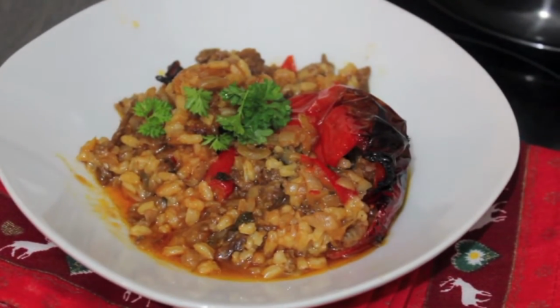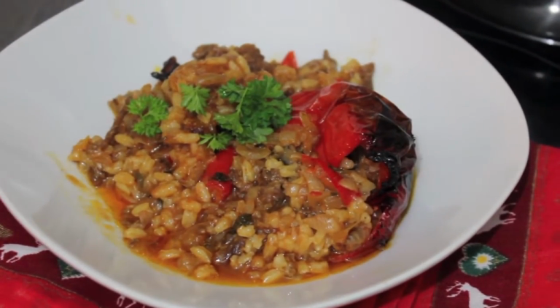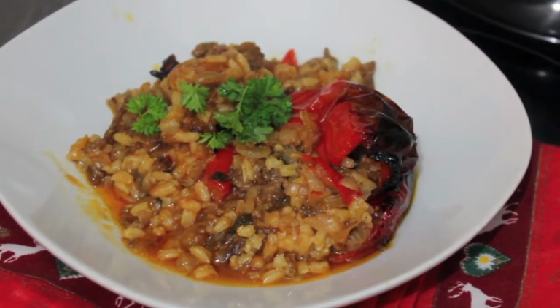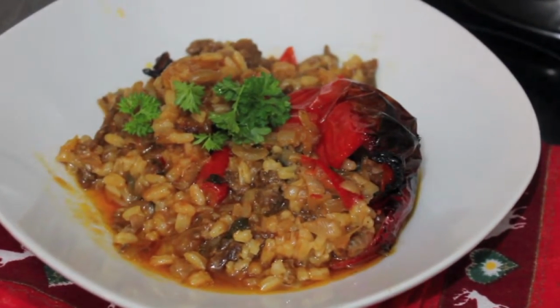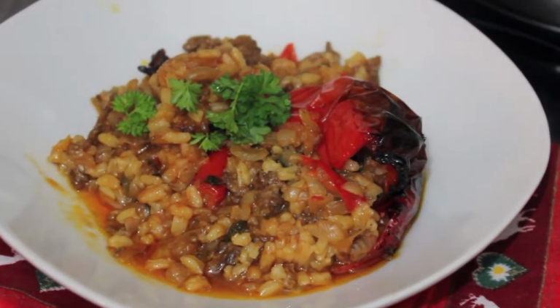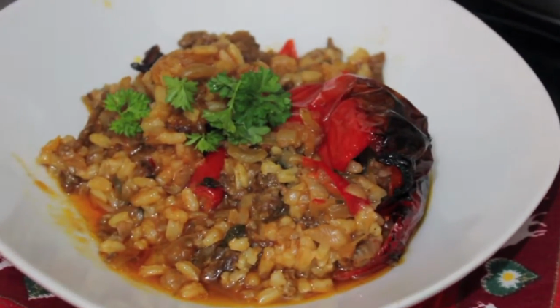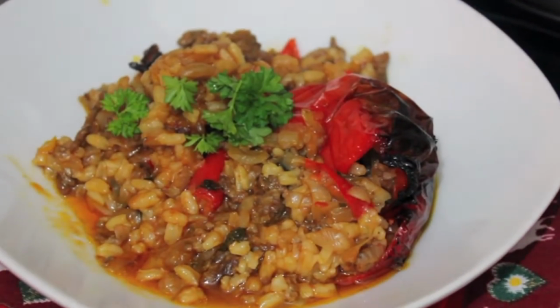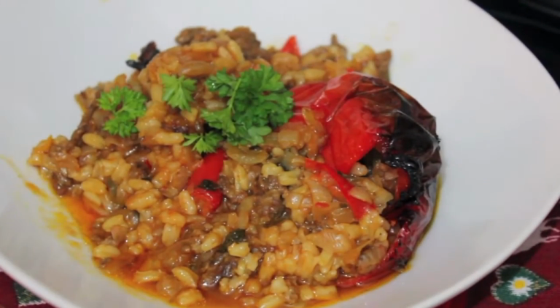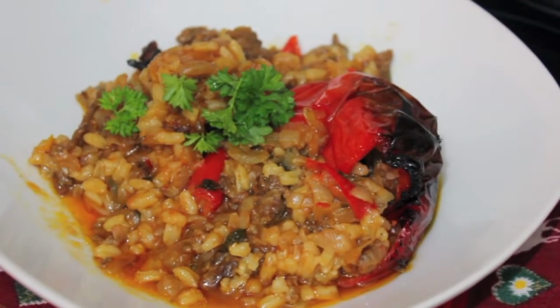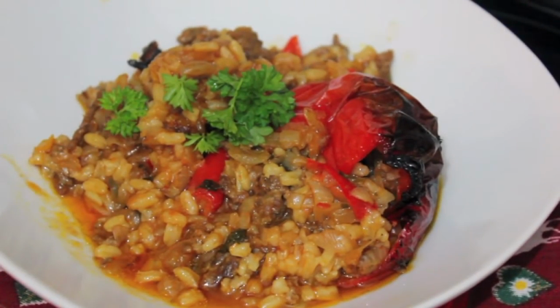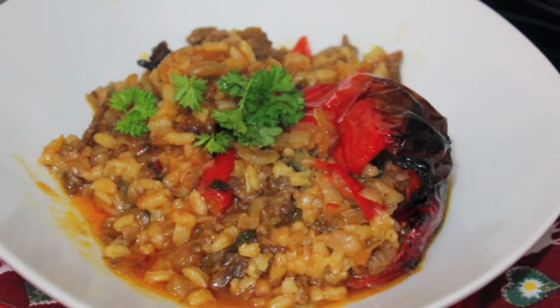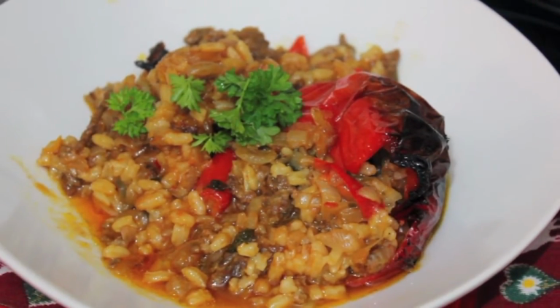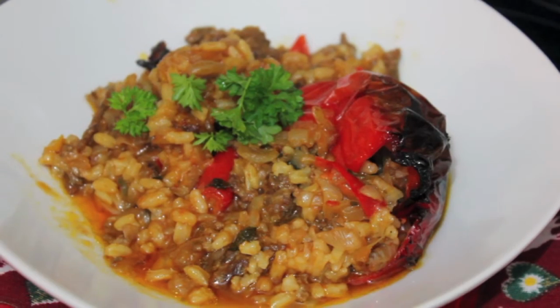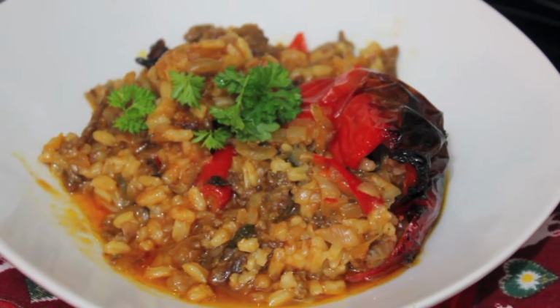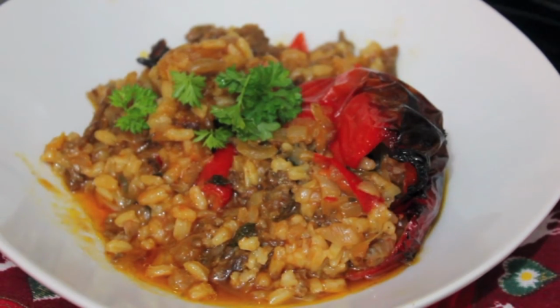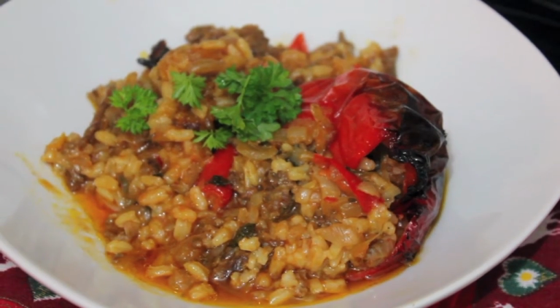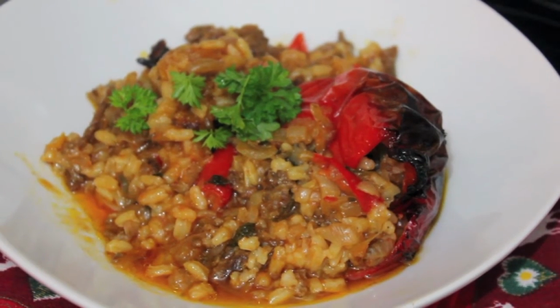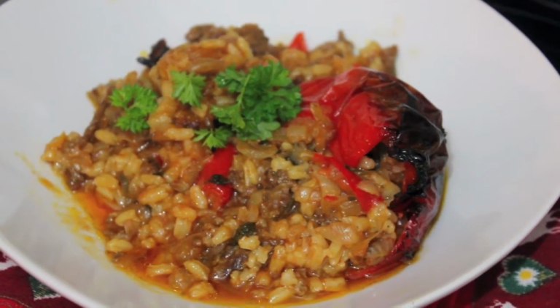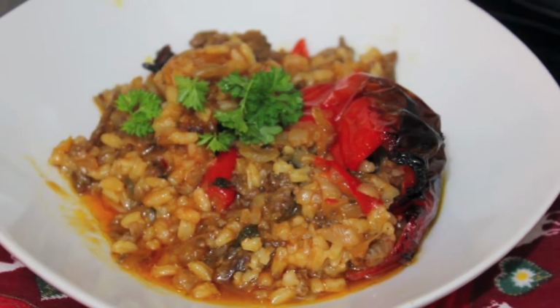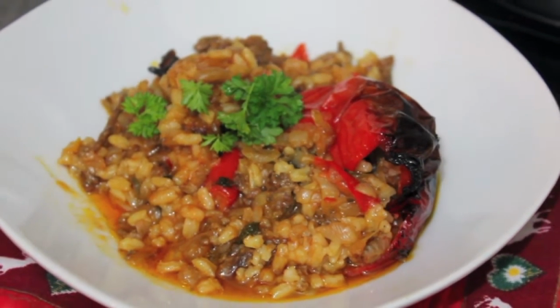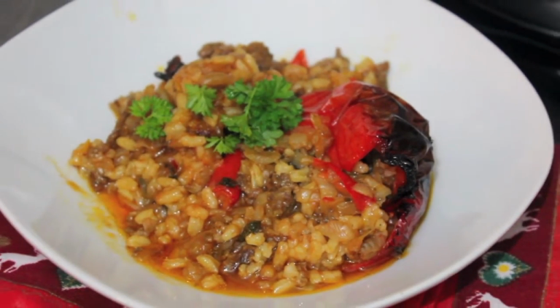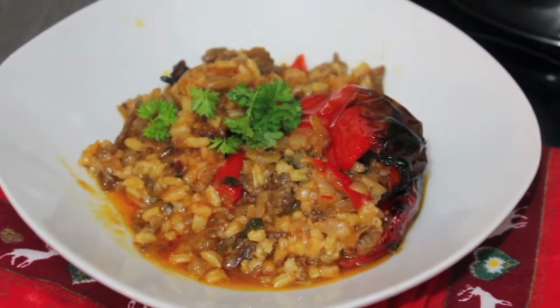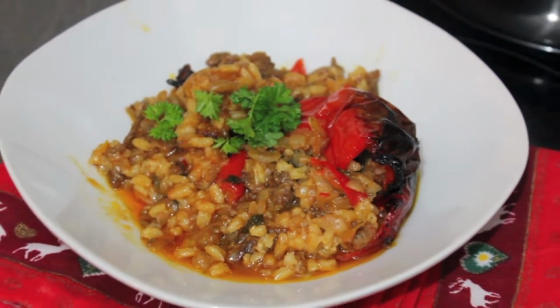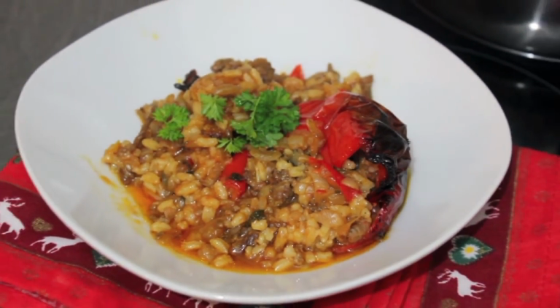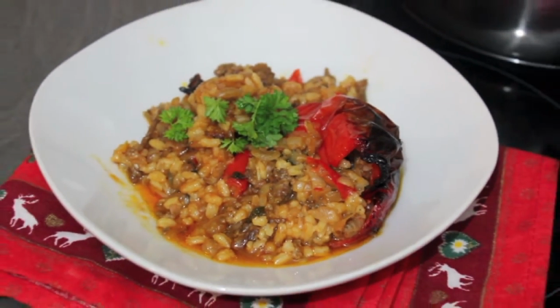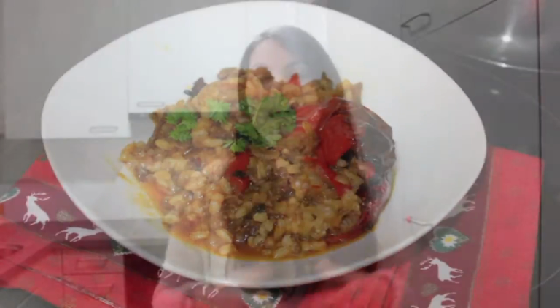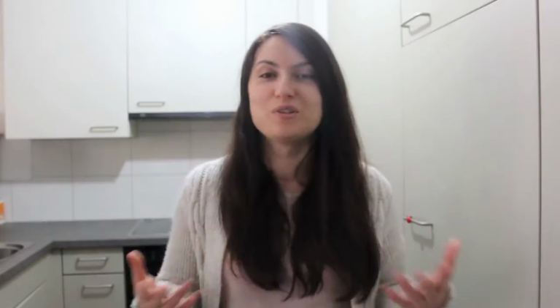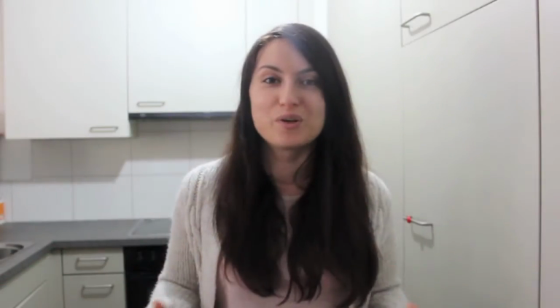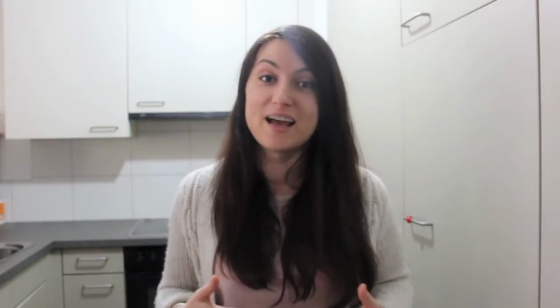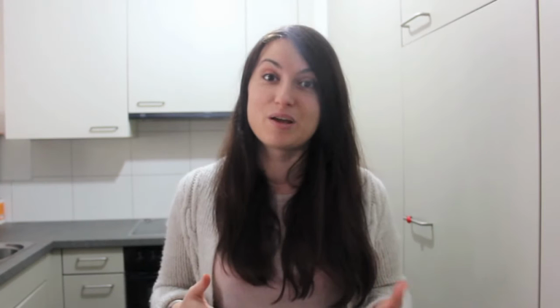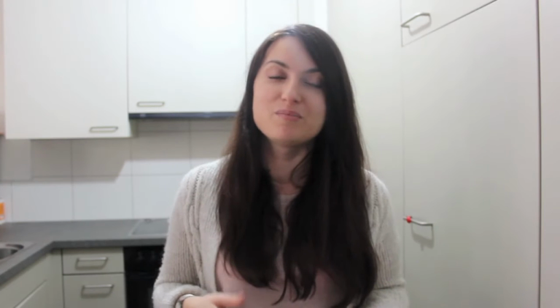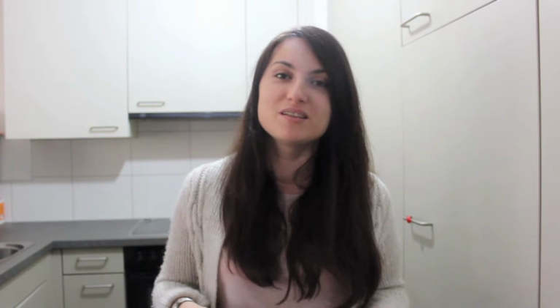Albanian dishes are dishes from the Turkish origin, so this is a Turkish dish. I'm going to cook it as my mom does it.